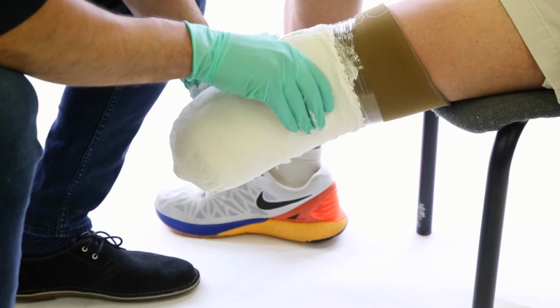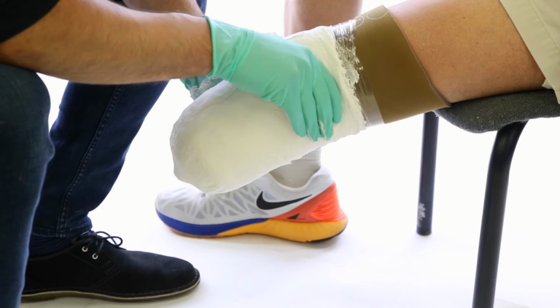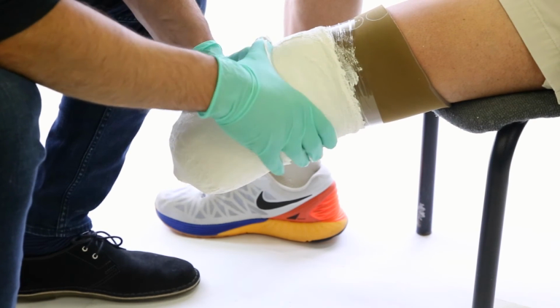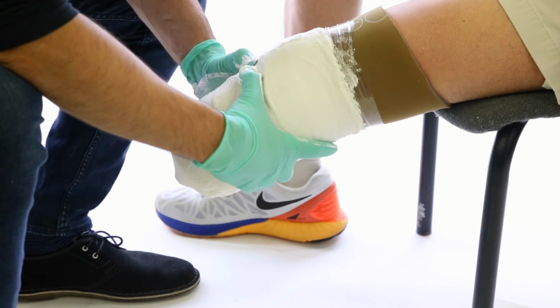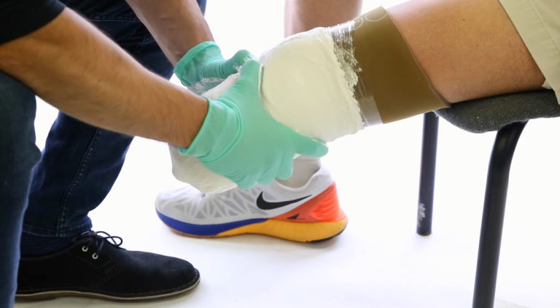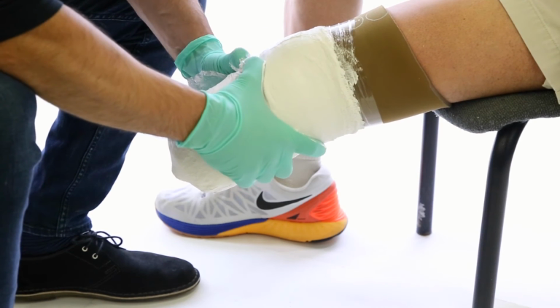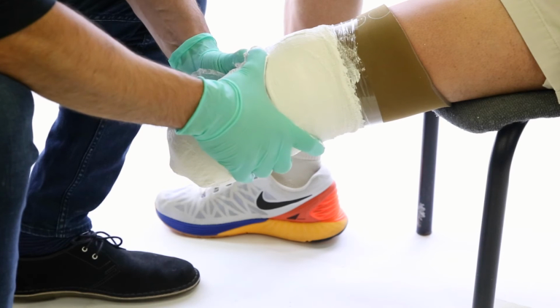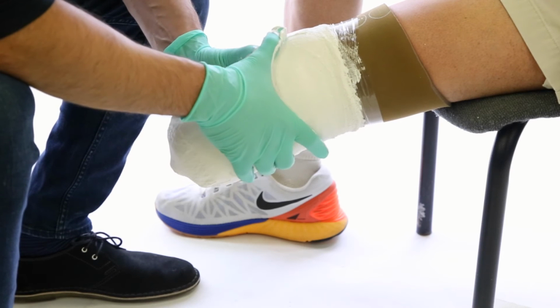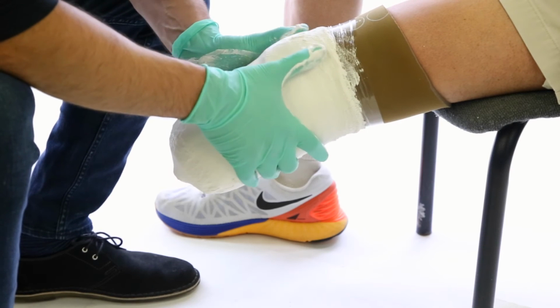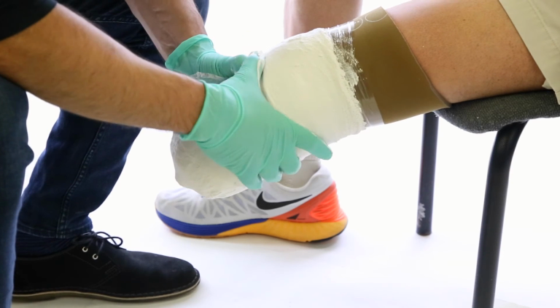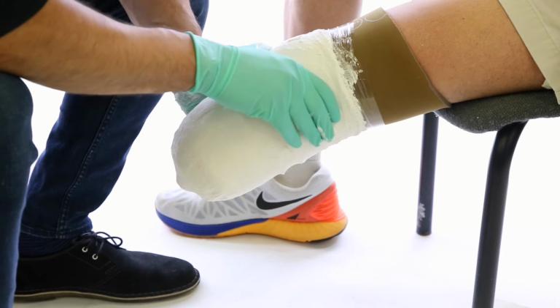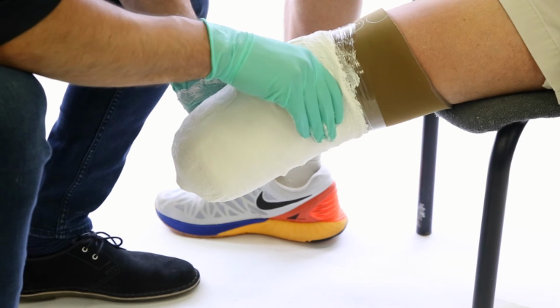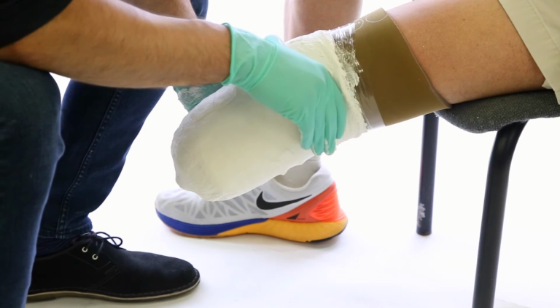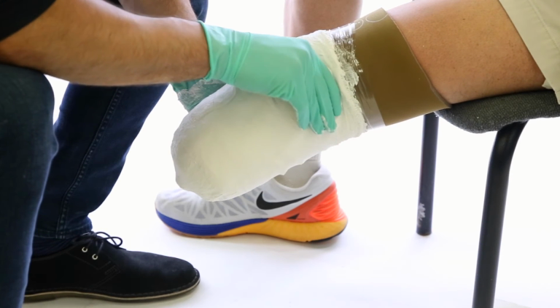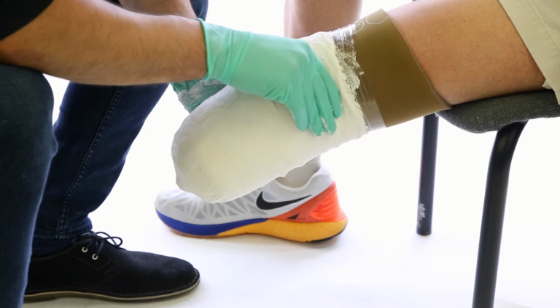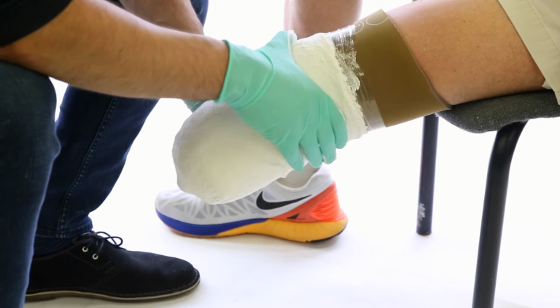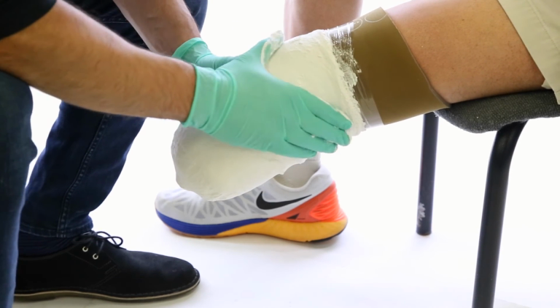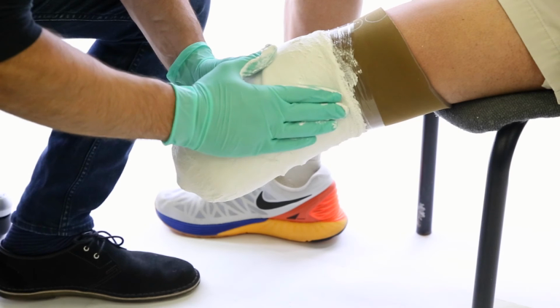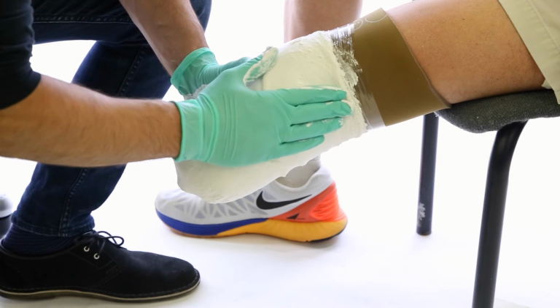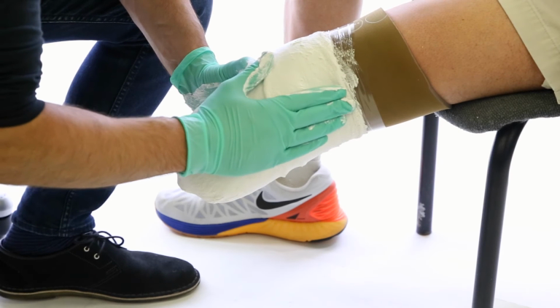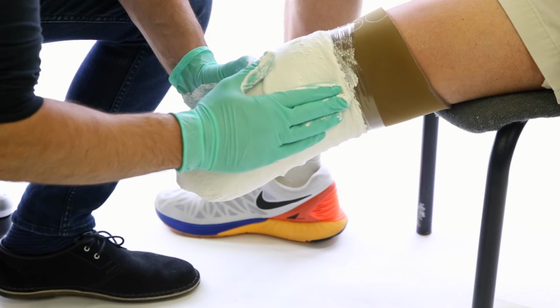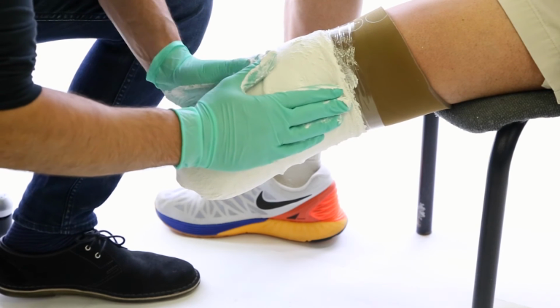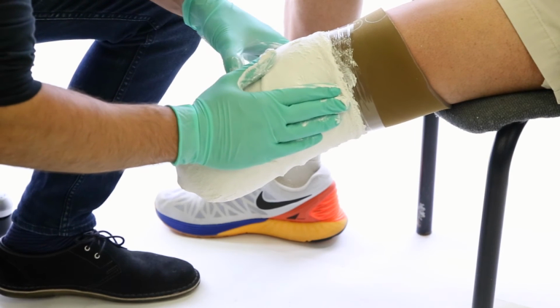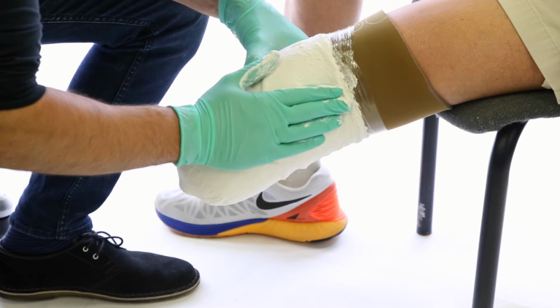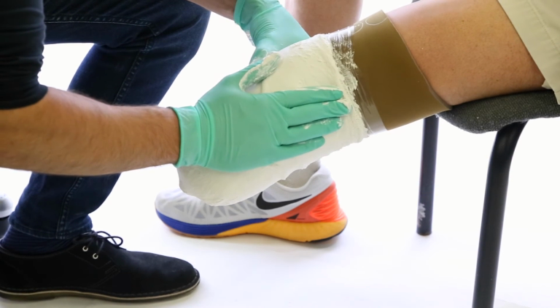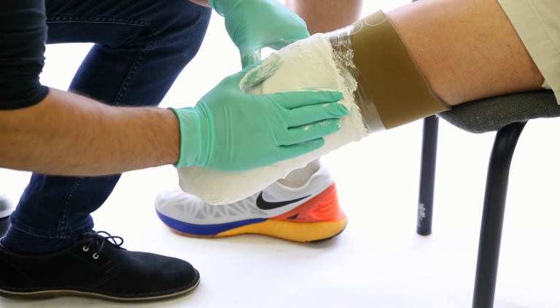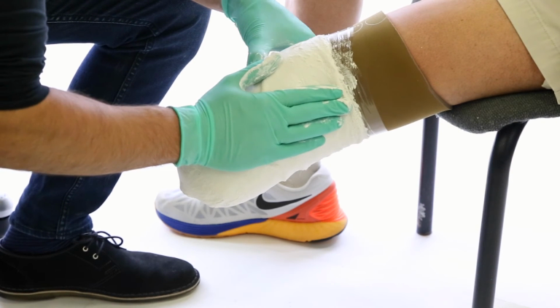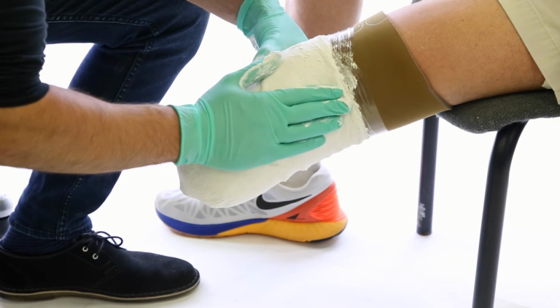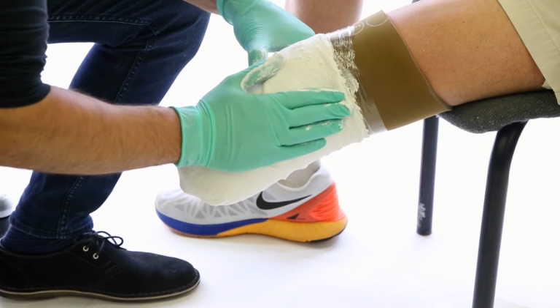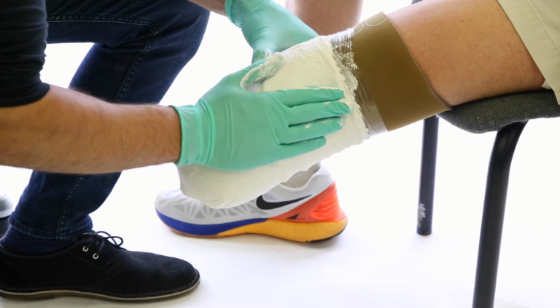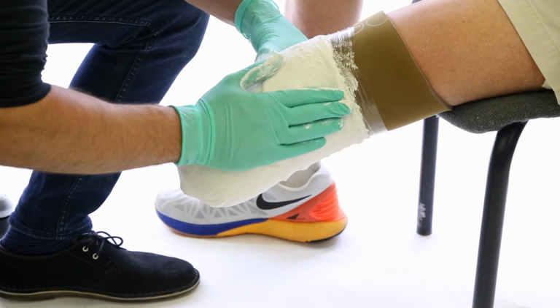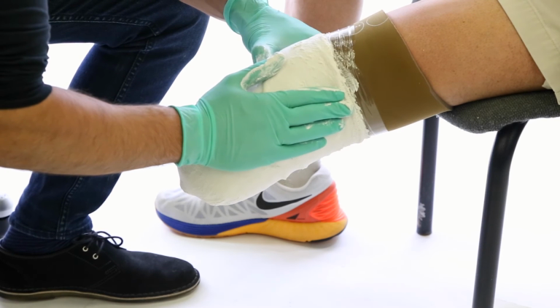Also, if you need high trim lines which go over the femoral condyles, make sure to compress on the lateral side and keep the wall flat, and compress medially to create an indentation over the medial femoral condyle.